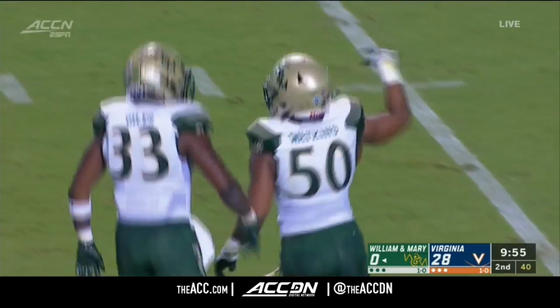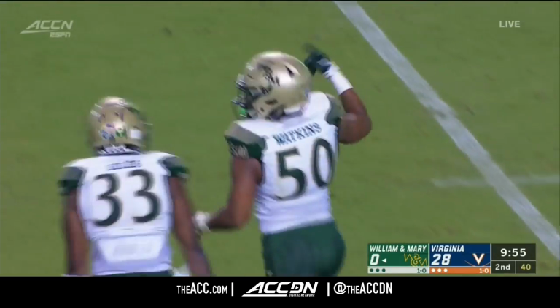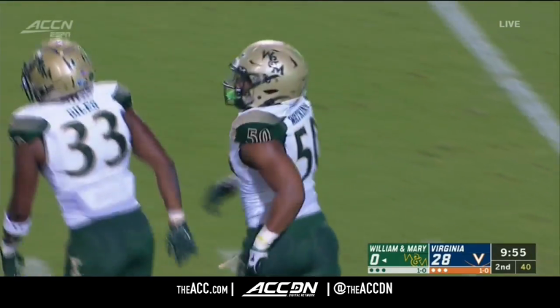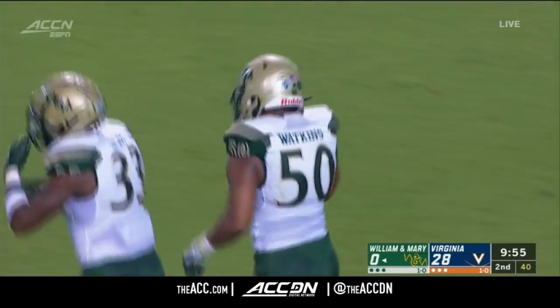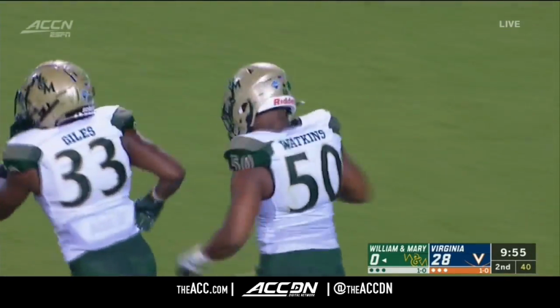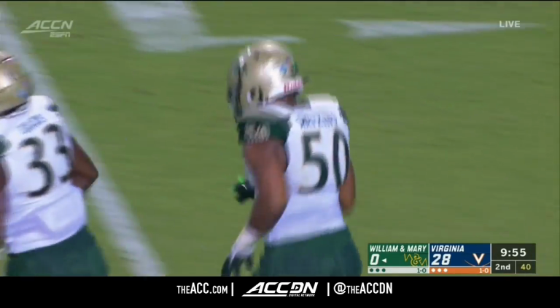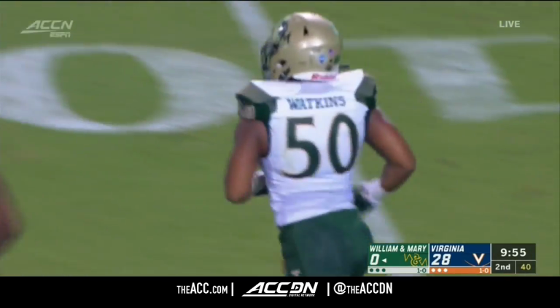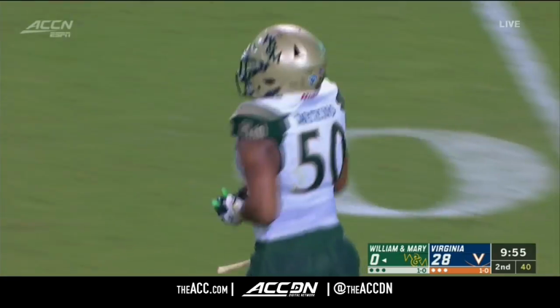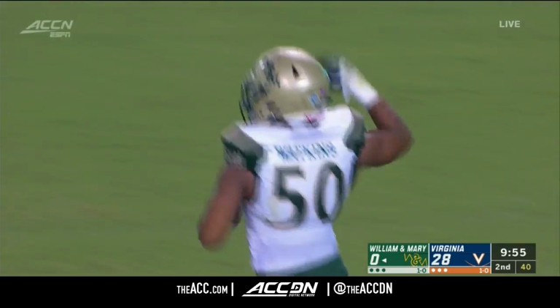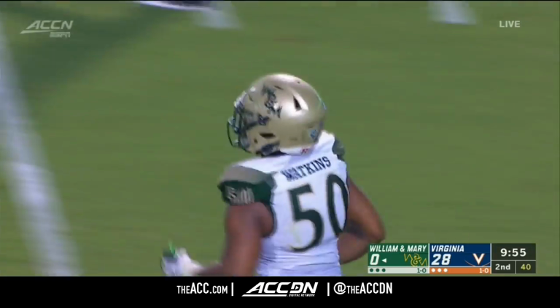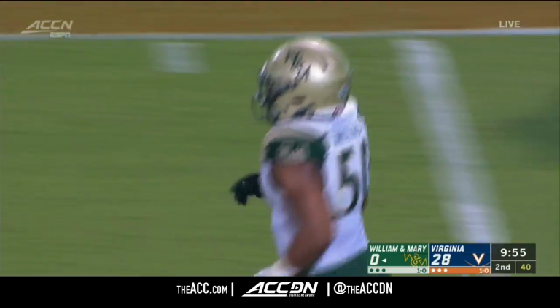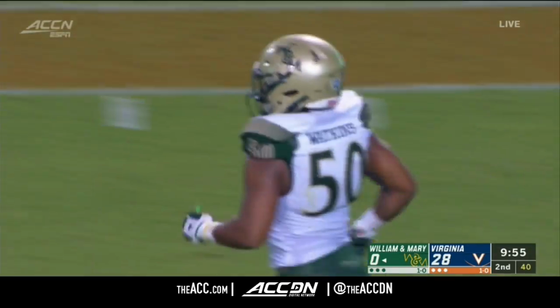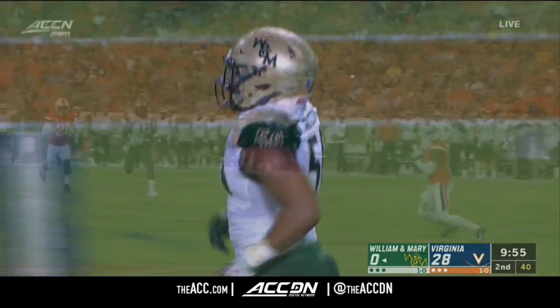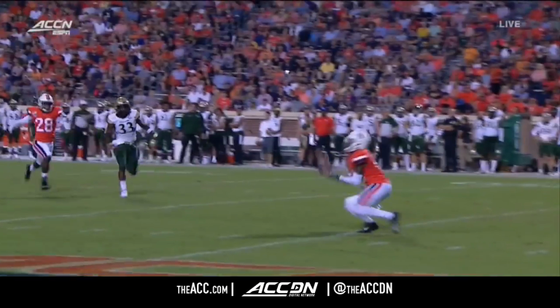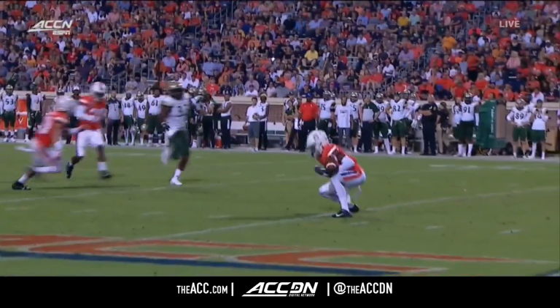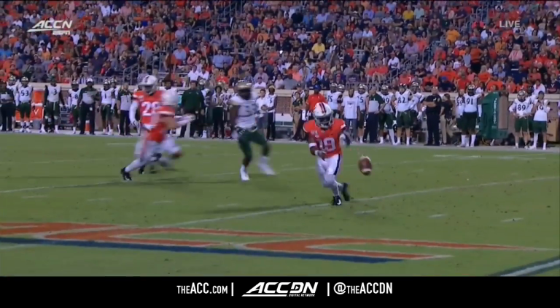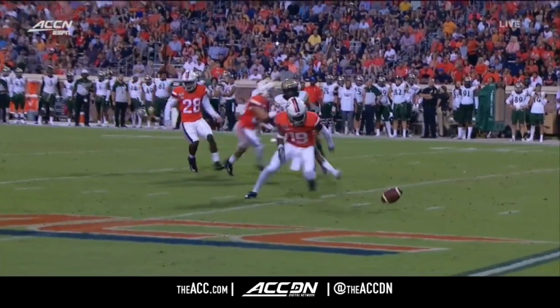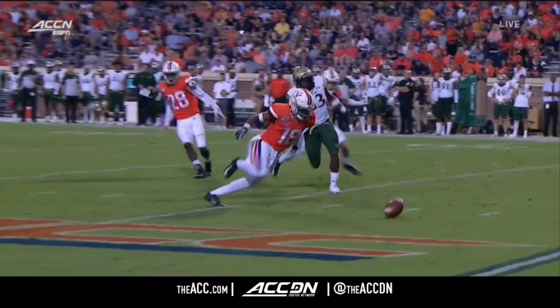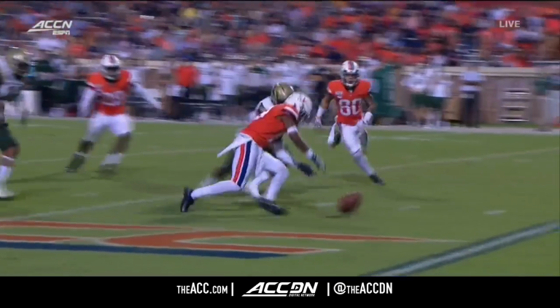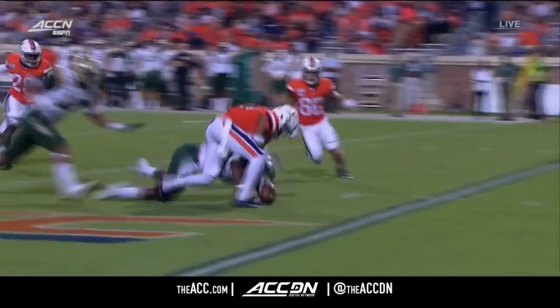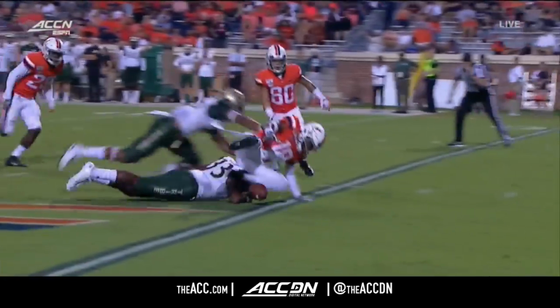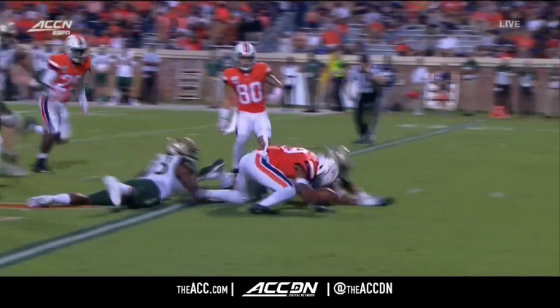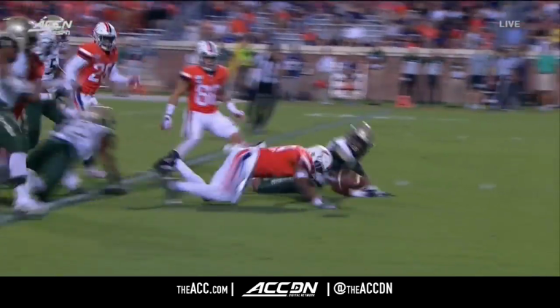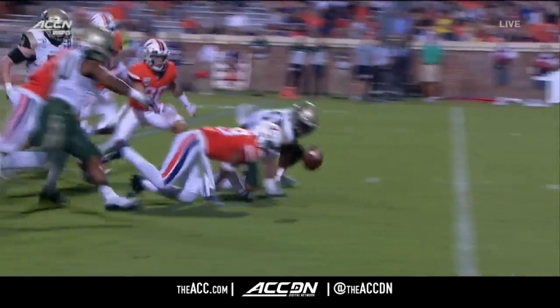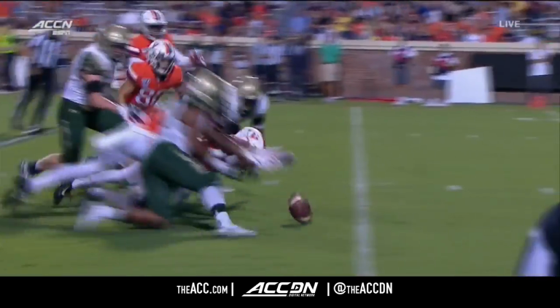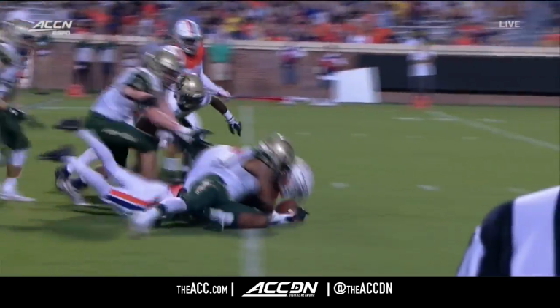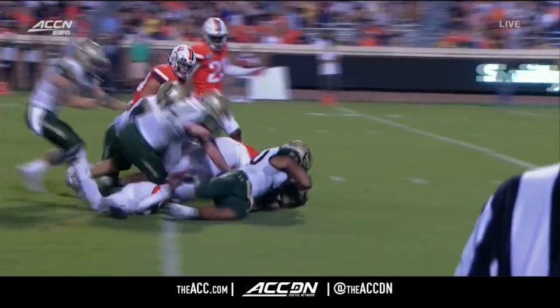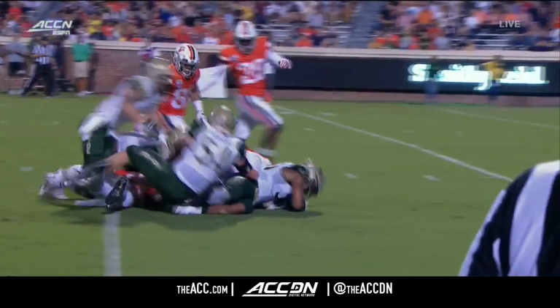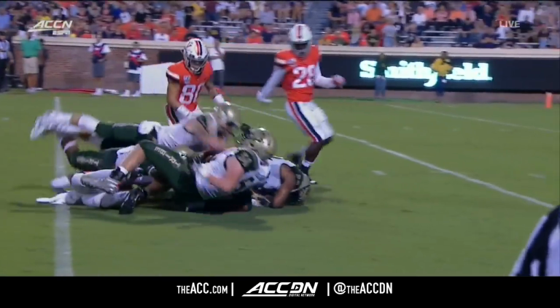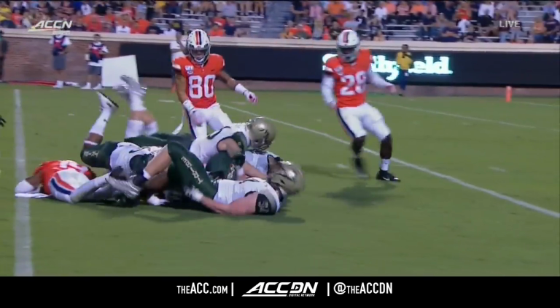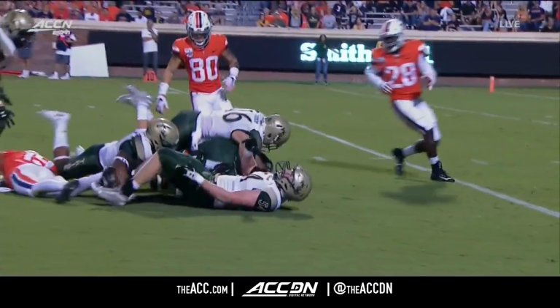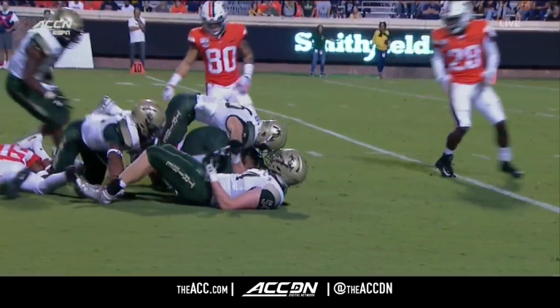And William and Mary has its best scoring chance. Trey Watkins recovers the fumble. Really just fought for this ball at the end of the play. It looks like it might have been recovered there — no, that was a clean recovery.